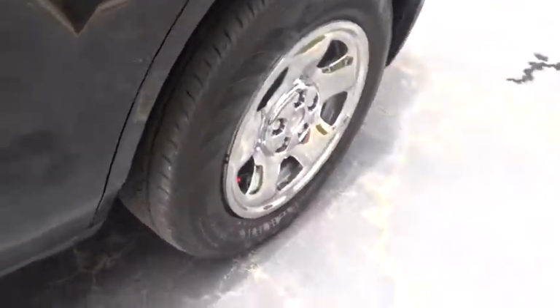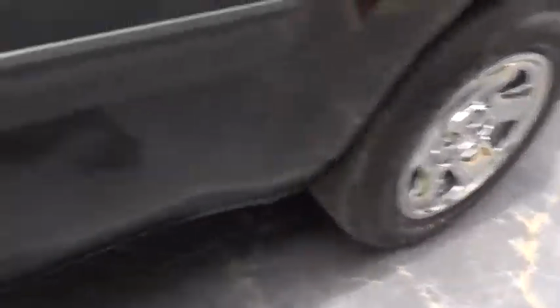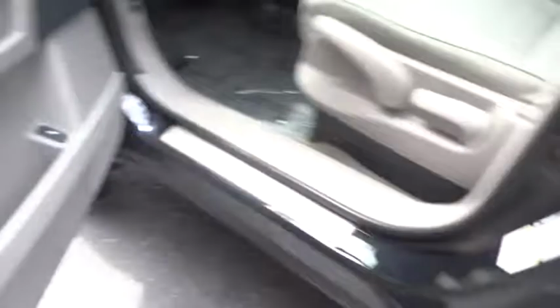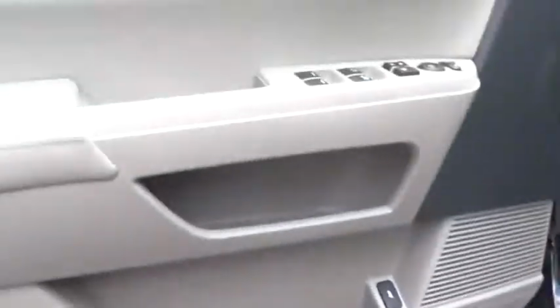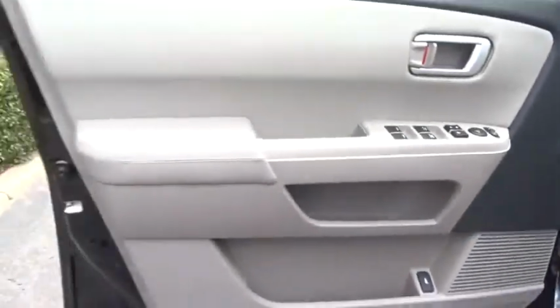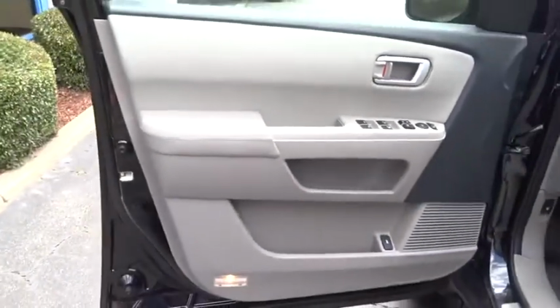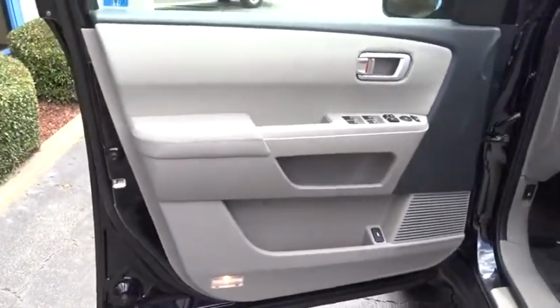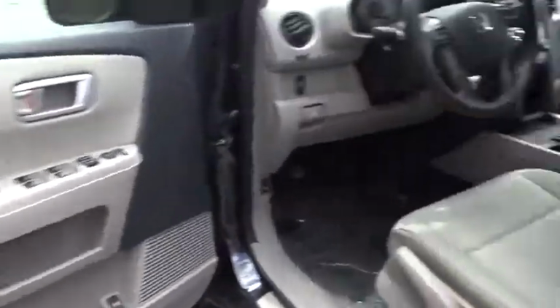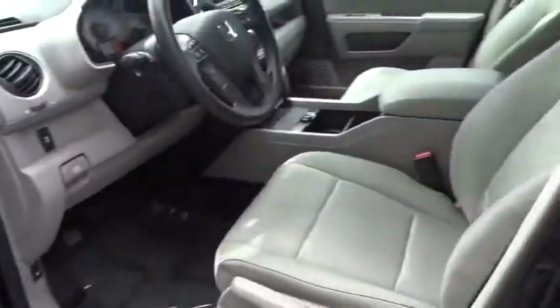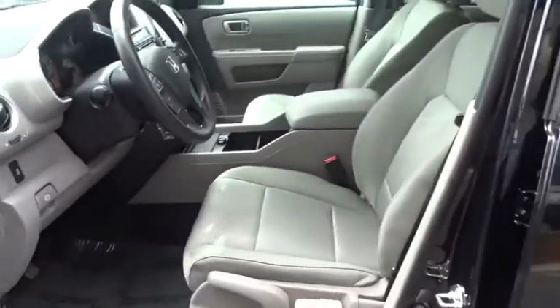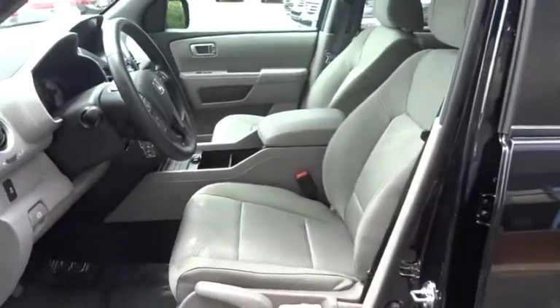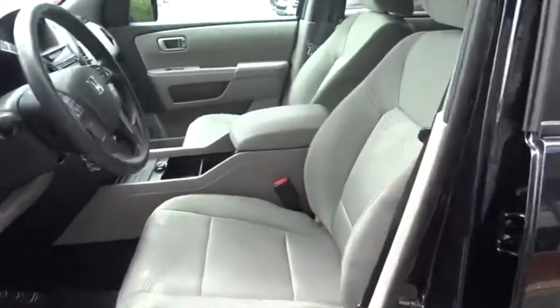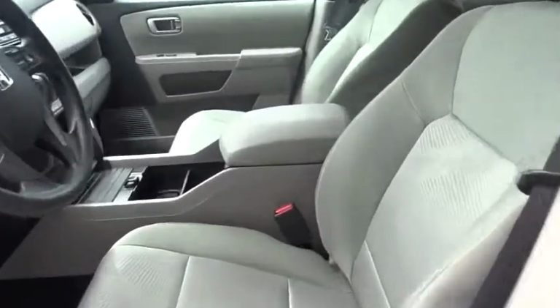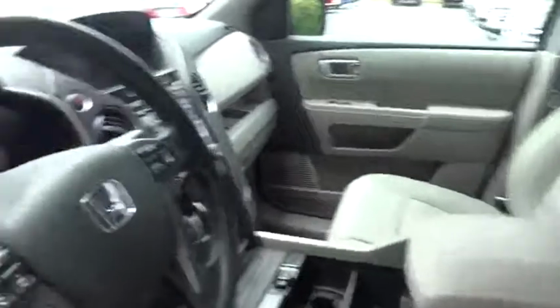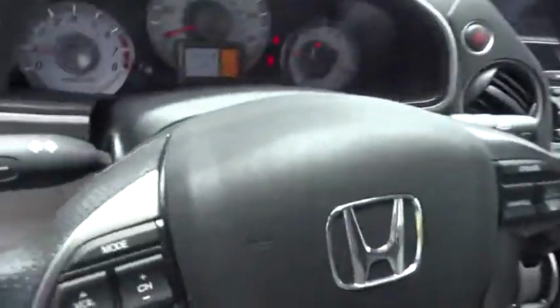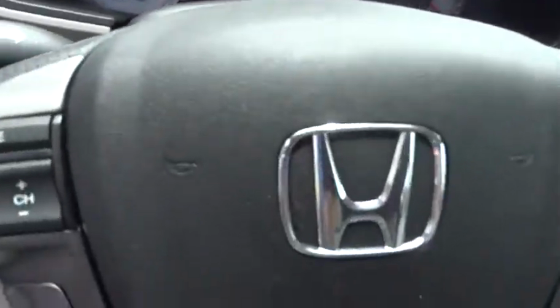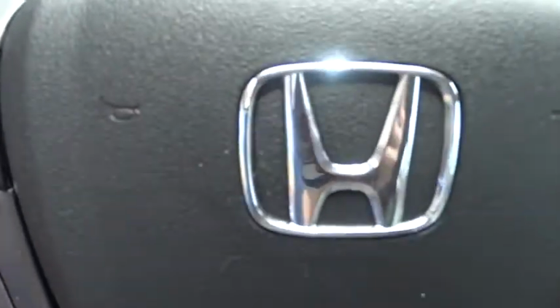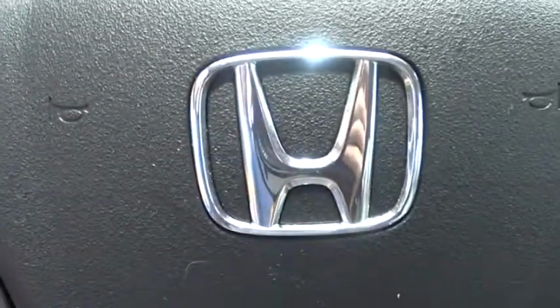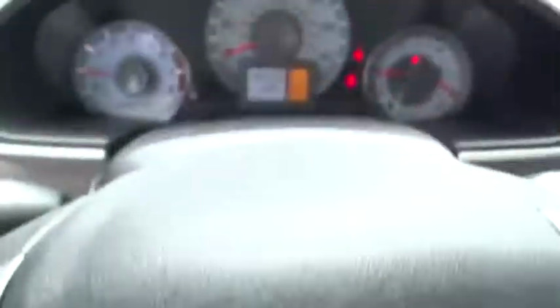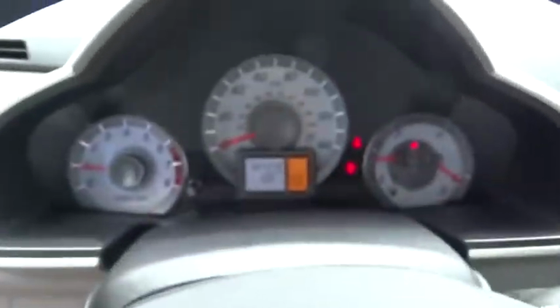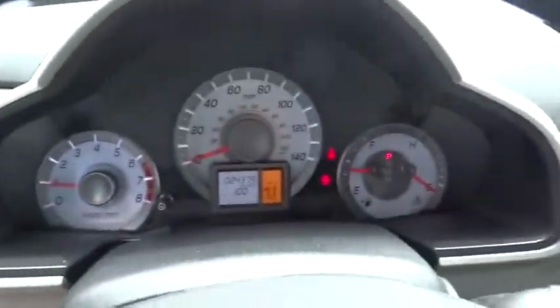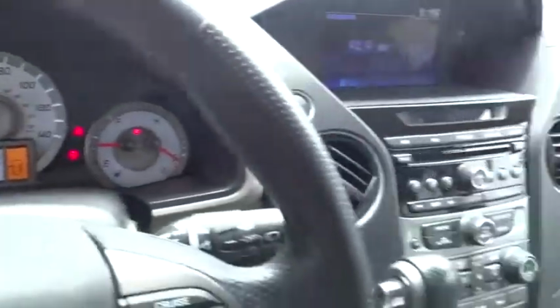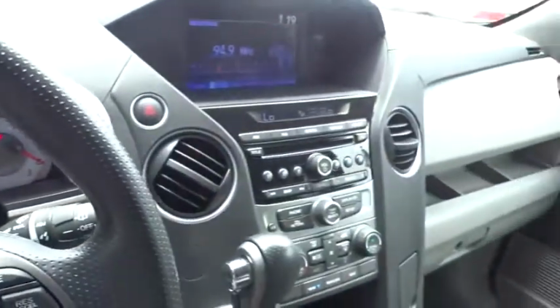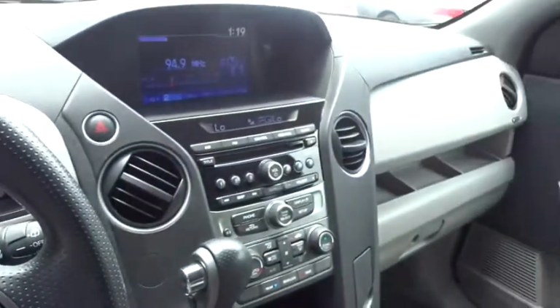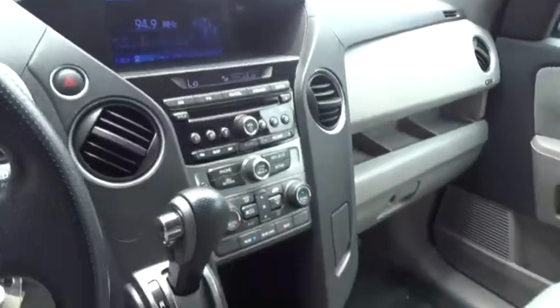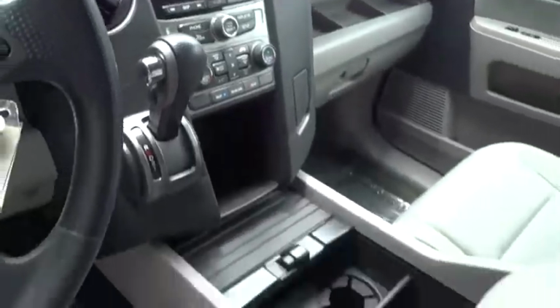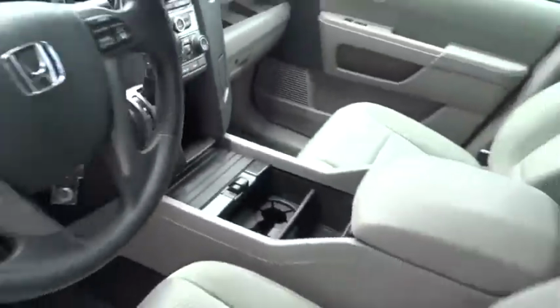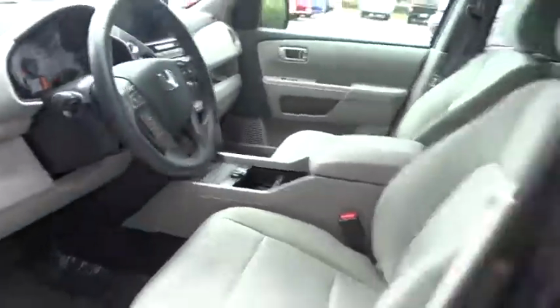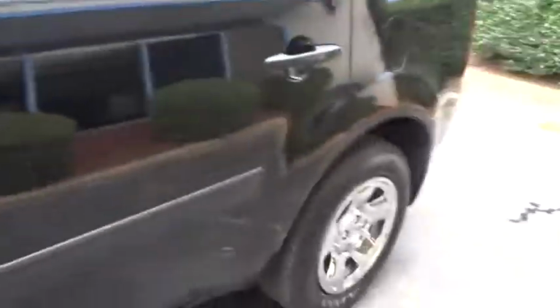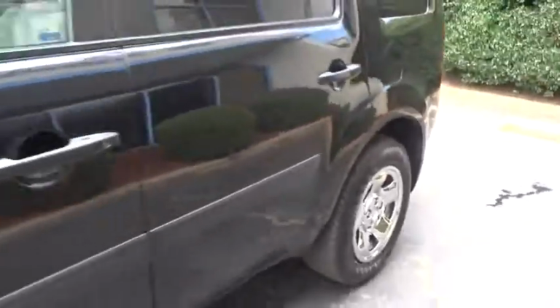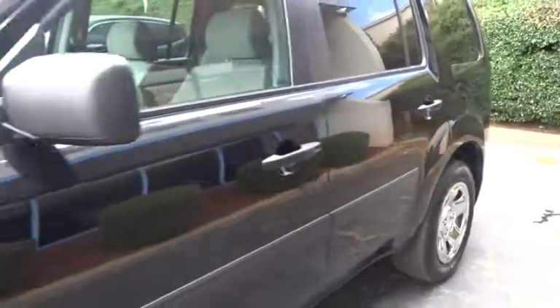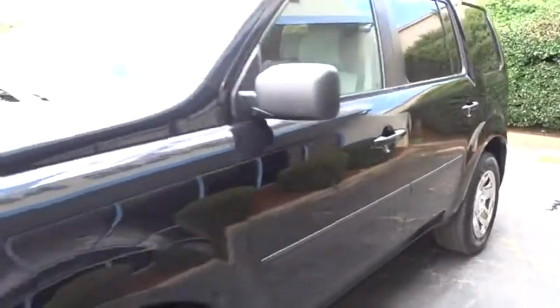AM-FM stereo radio. Front wheel drive. MP3 player. This vehicle is Carfax certified one owner and qualifies for Carfax buyback guarantee. Take this vehicle for a spin and see why so many shoppers are now proud owners.